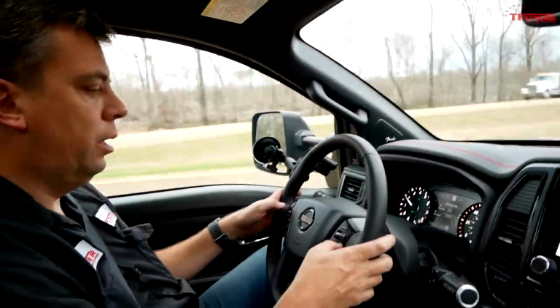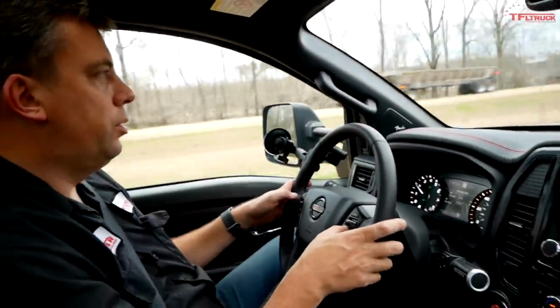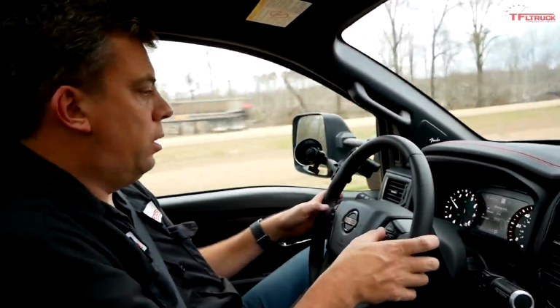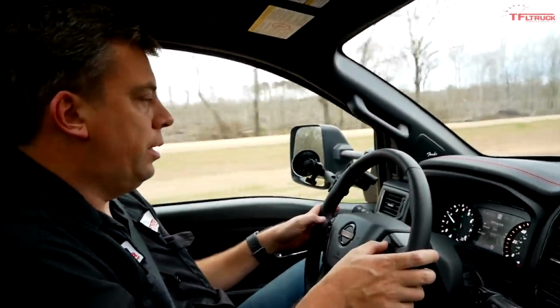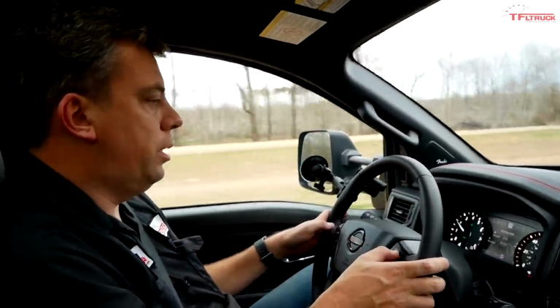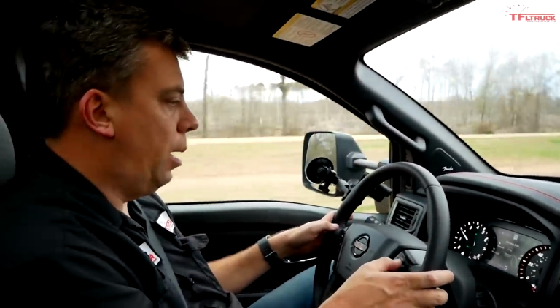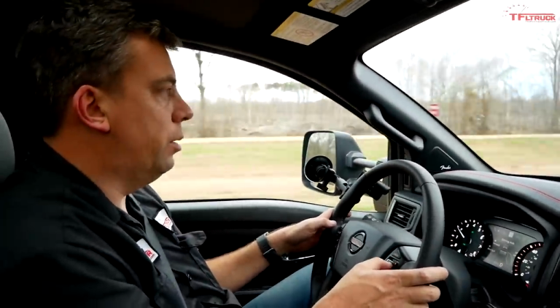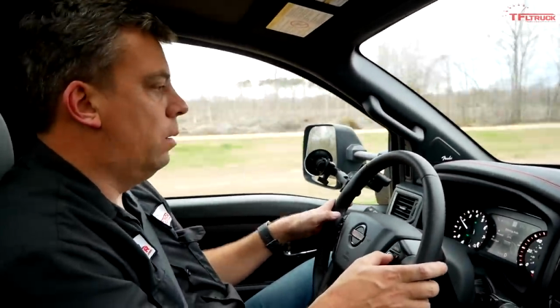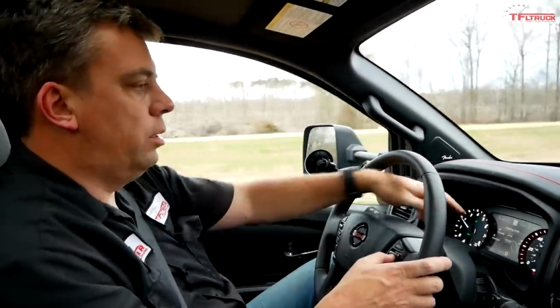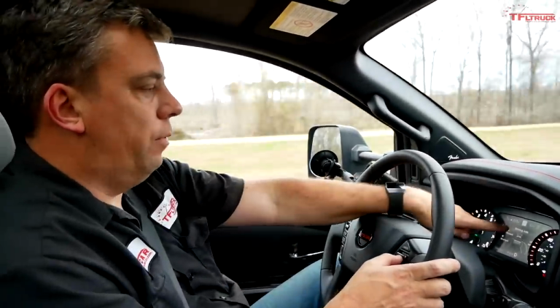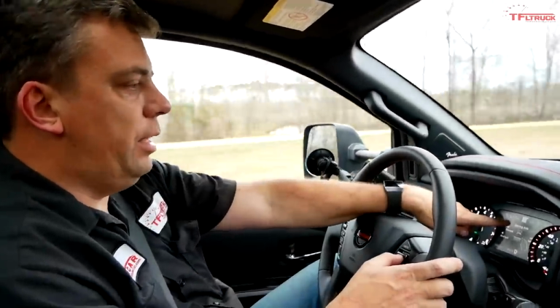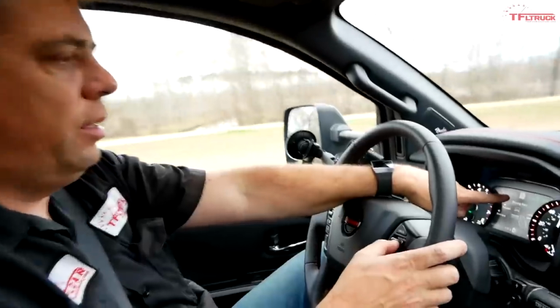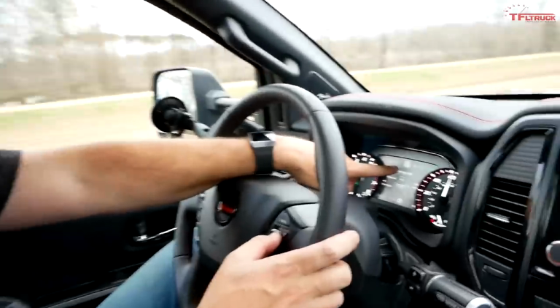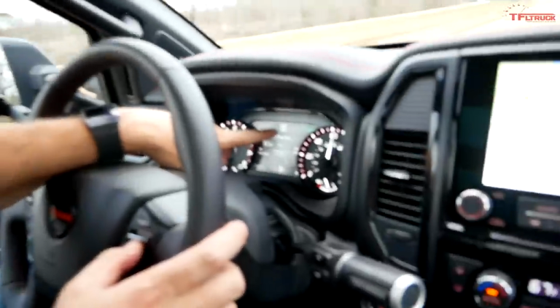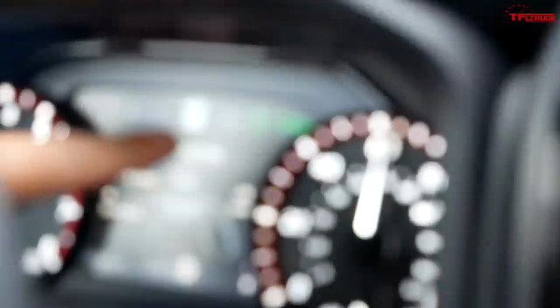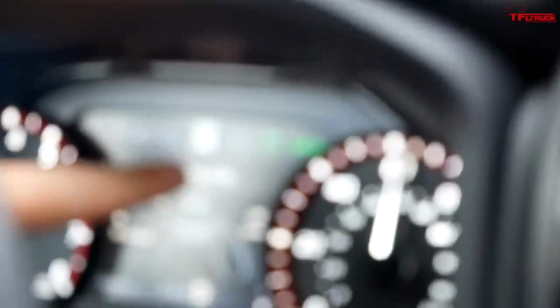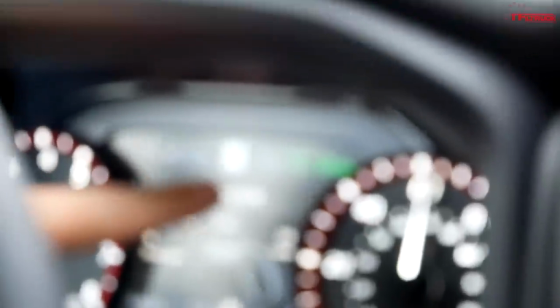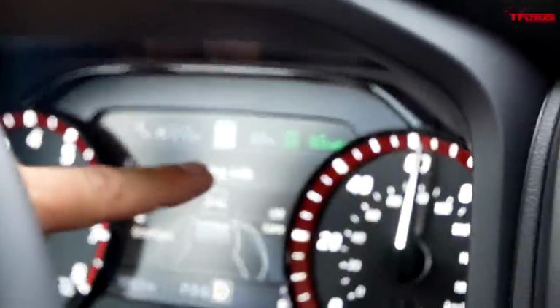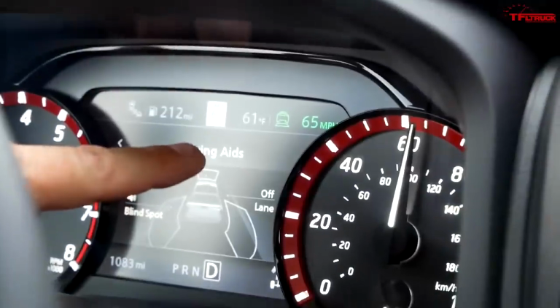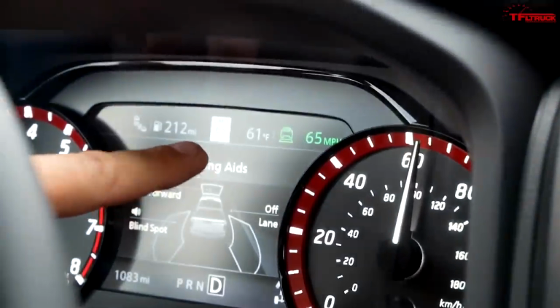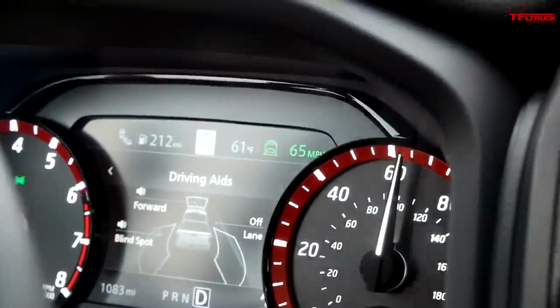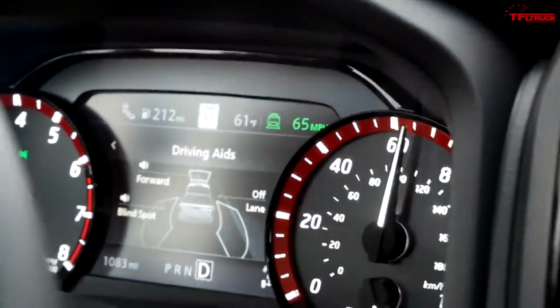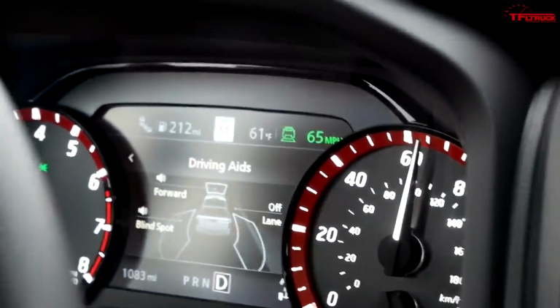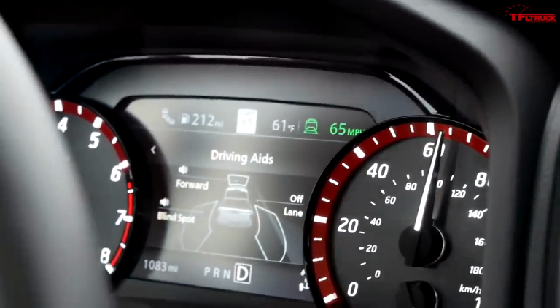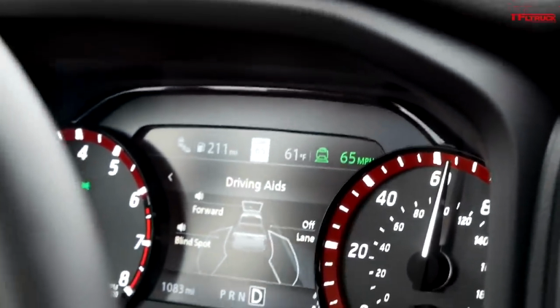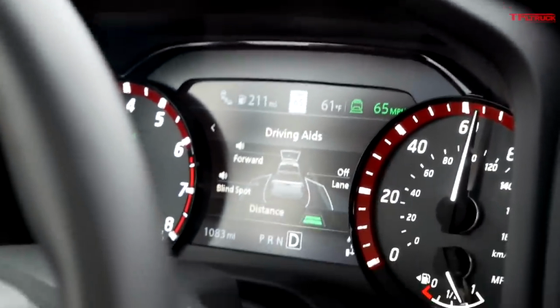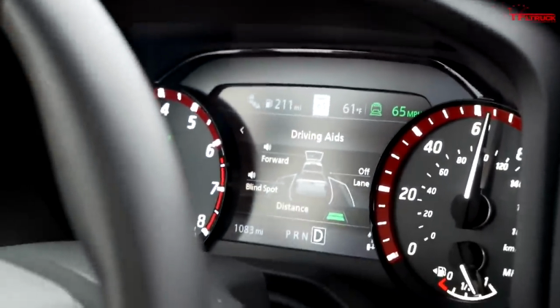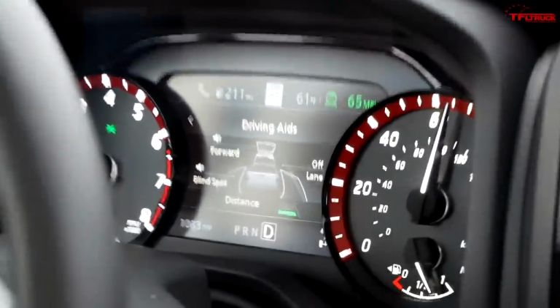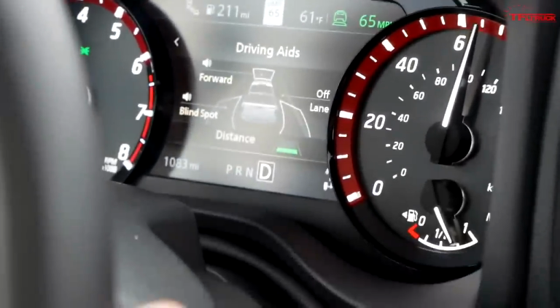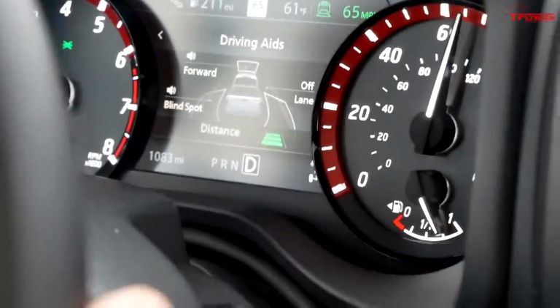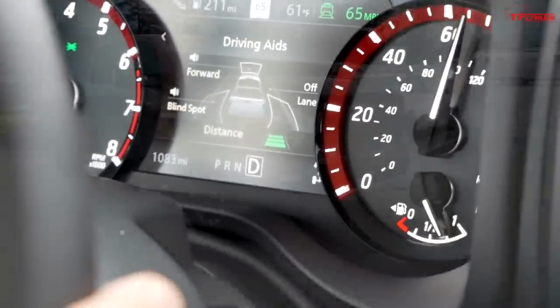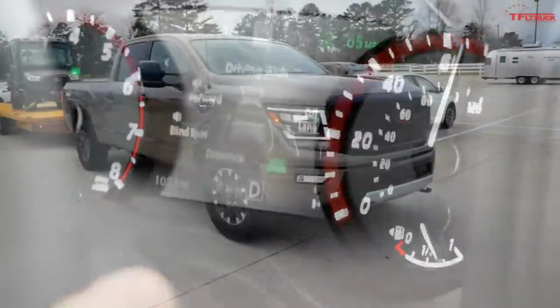I'm going to engage the adaptive cruise control now — you can see it in the upper right. You can adjust the speed and also adjust the following distance to the vehicle ahead.